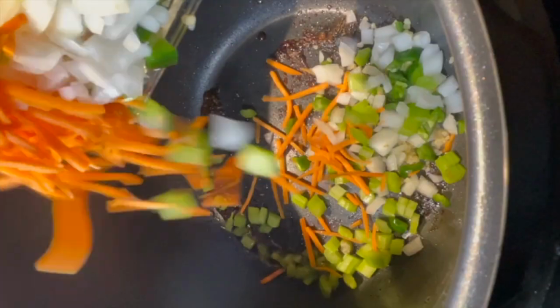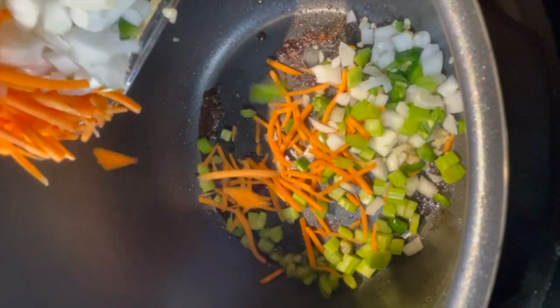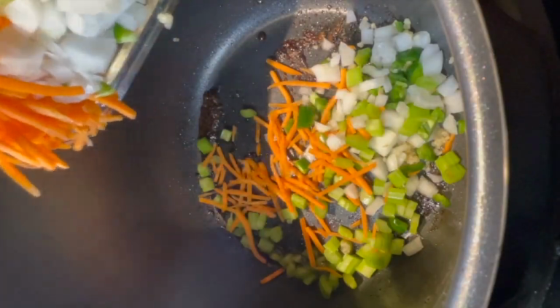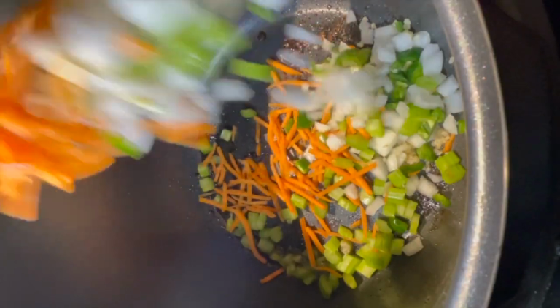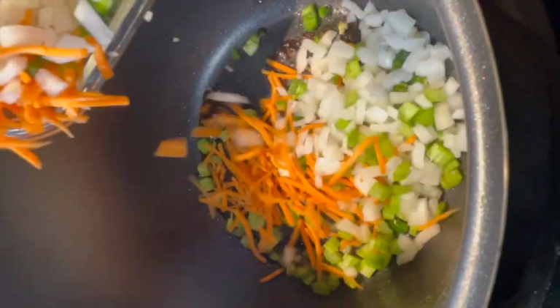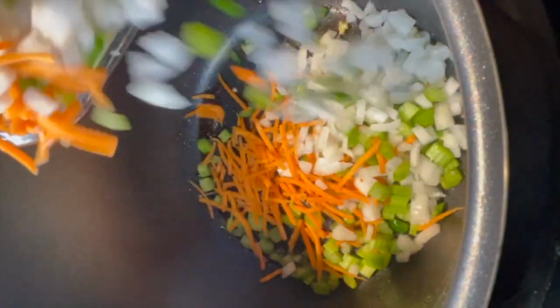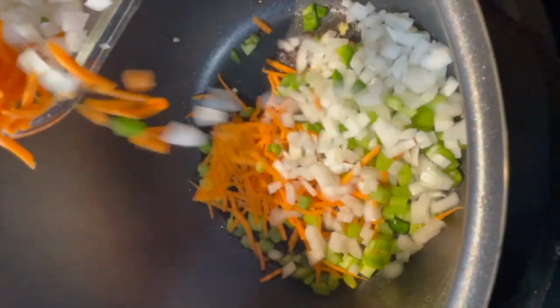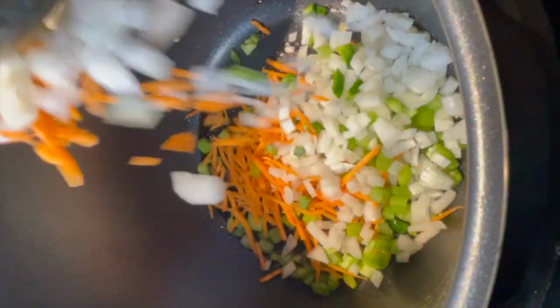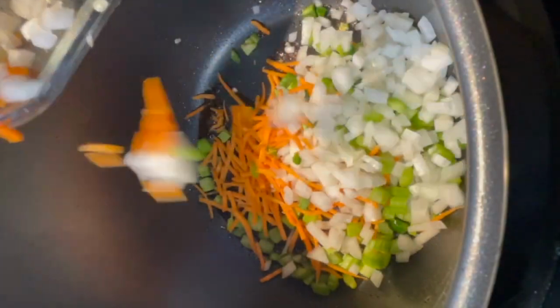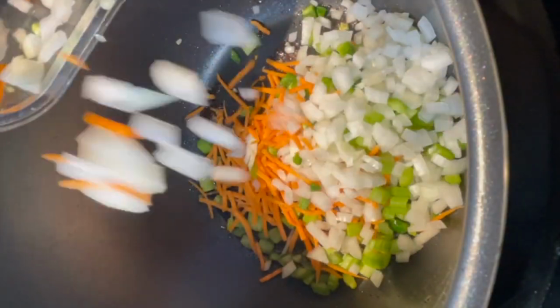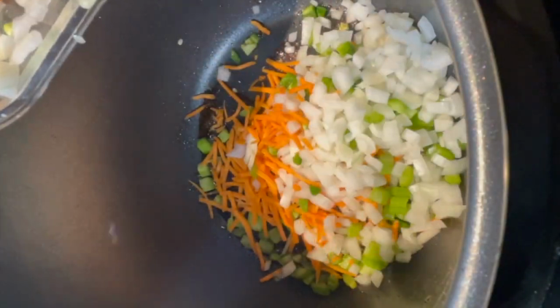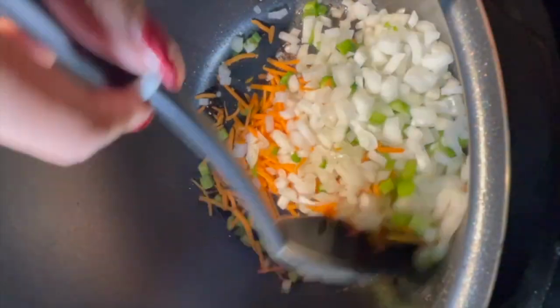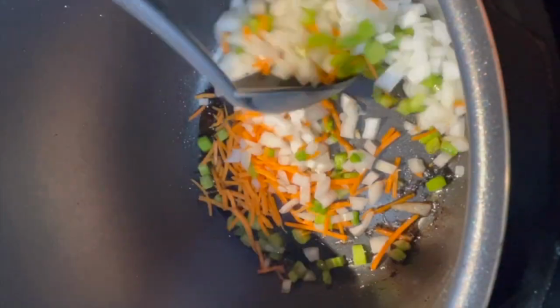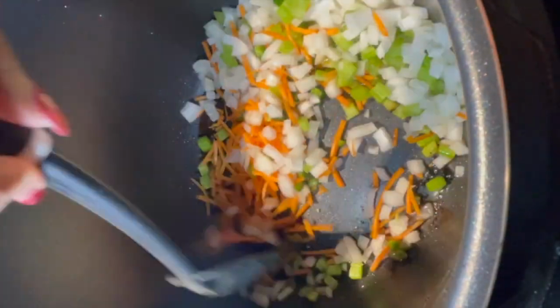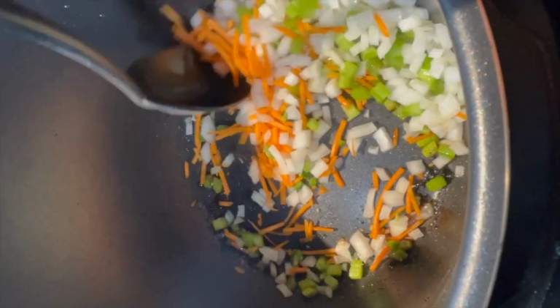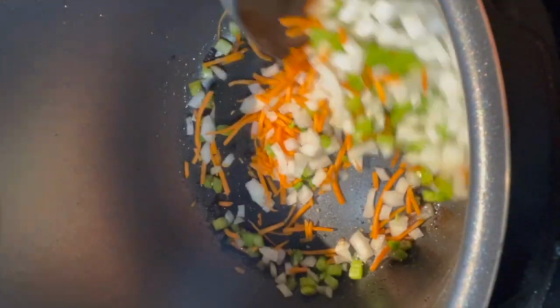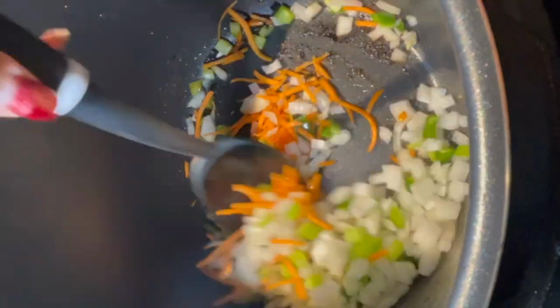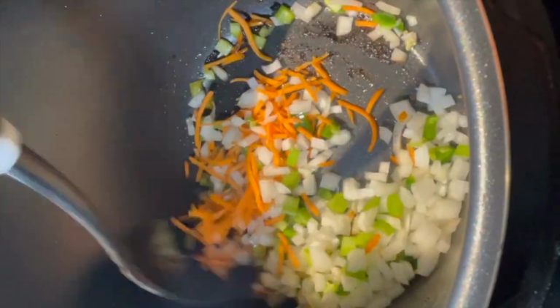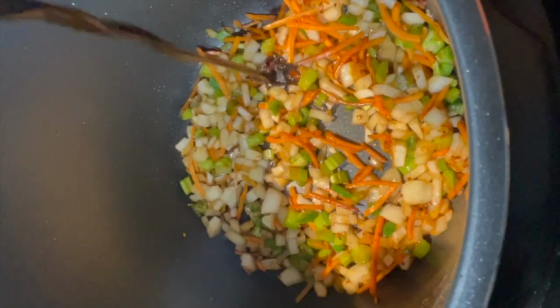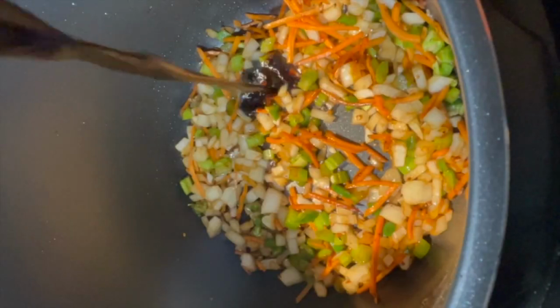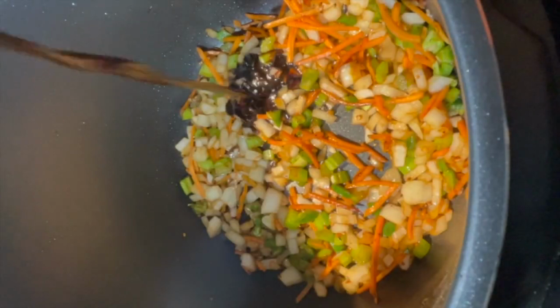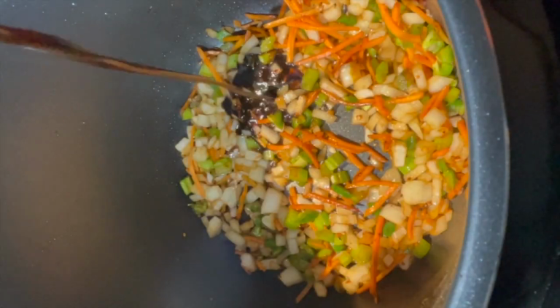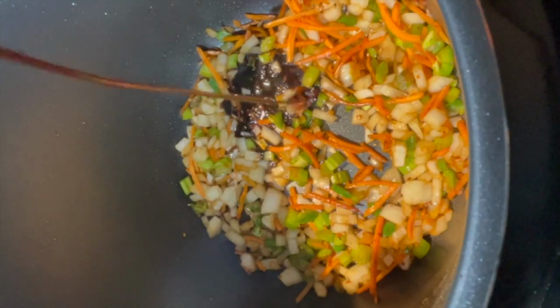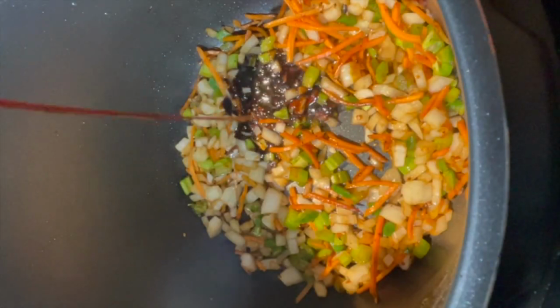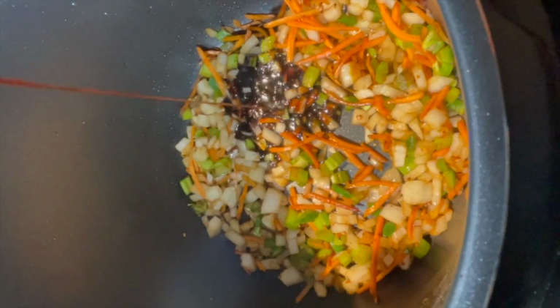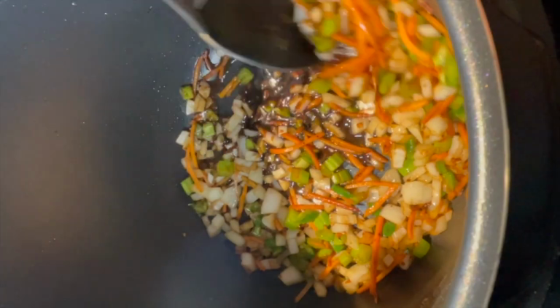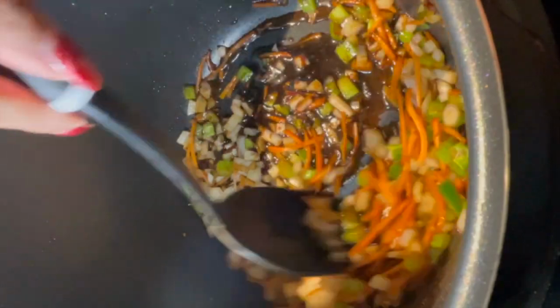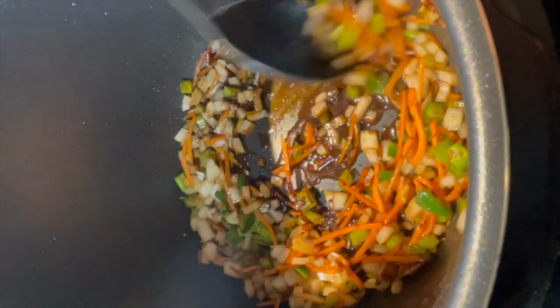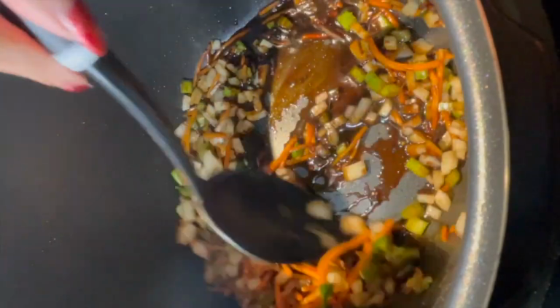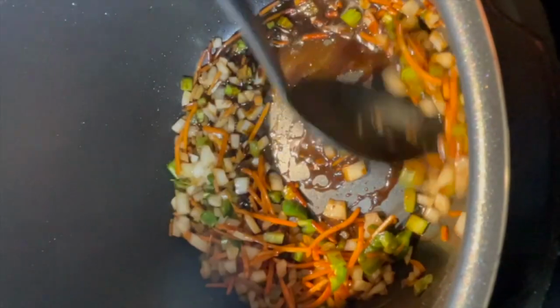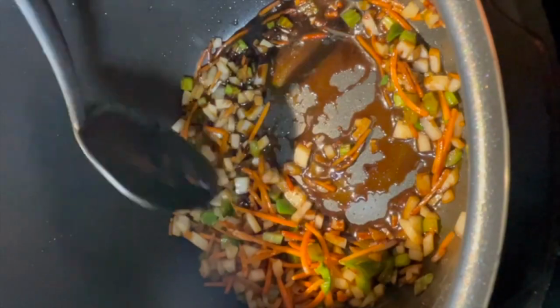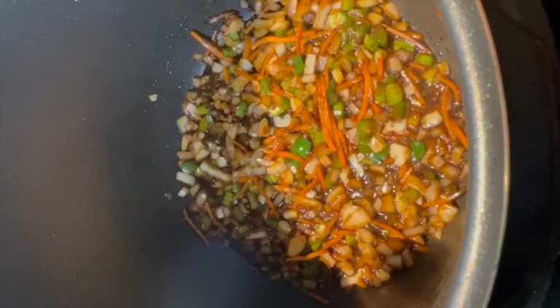To the pot, you want to add carrots, onions, celery, and garlic. Give it a good stir and let it cook for a minute. Then add the rest of the marinade from the neck bones into the pot and let that cook as well.